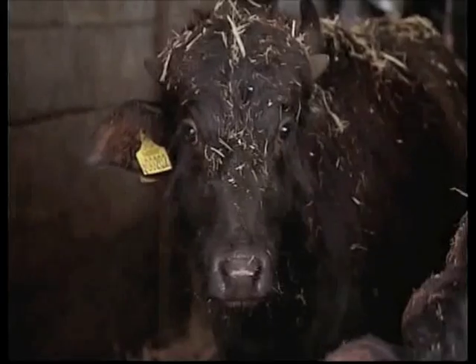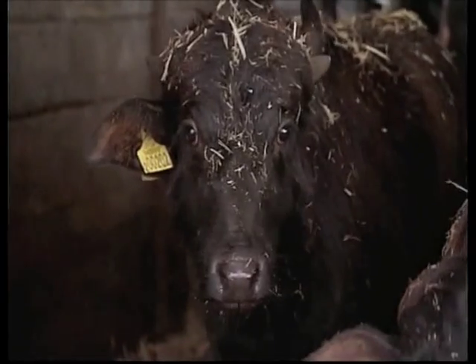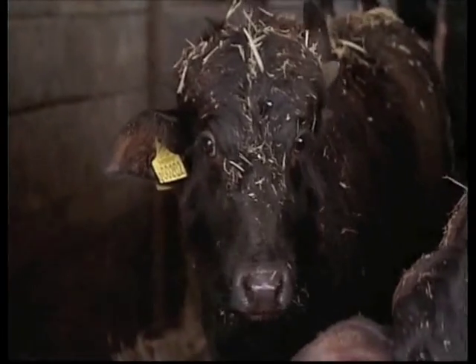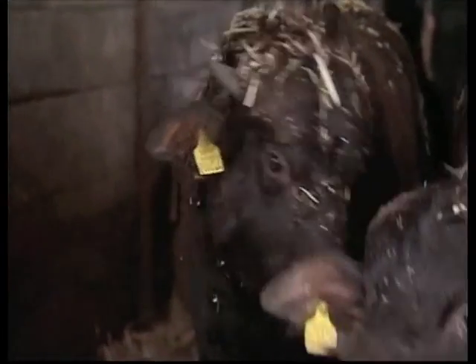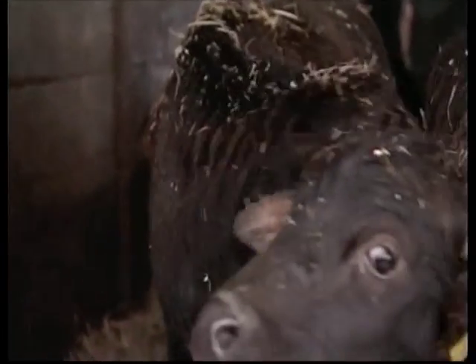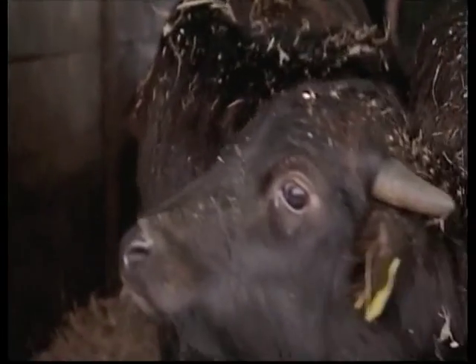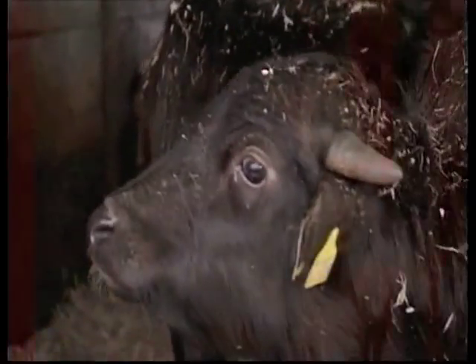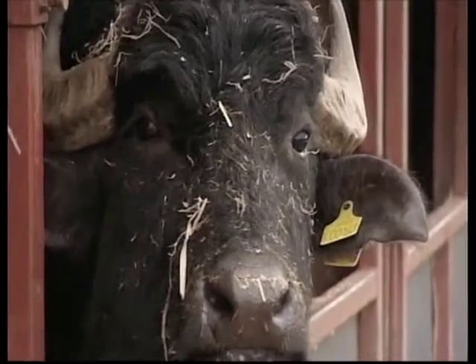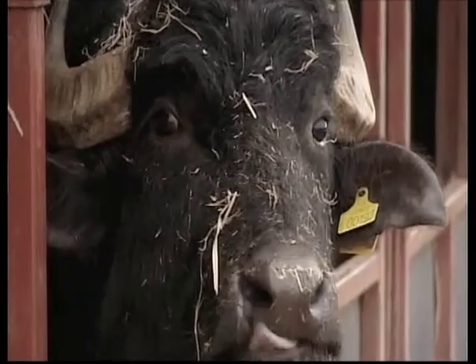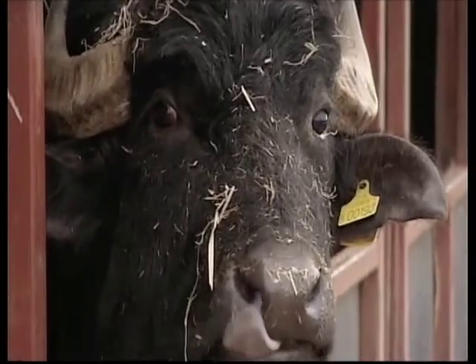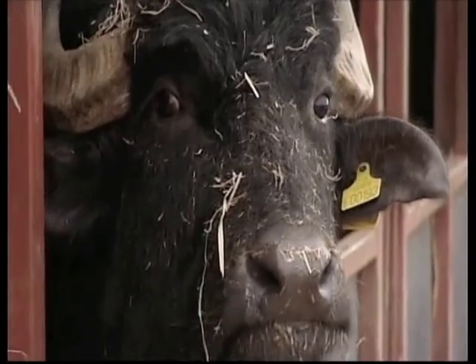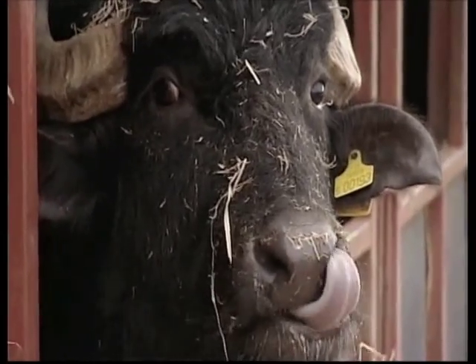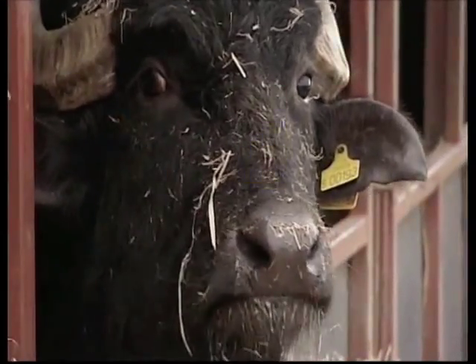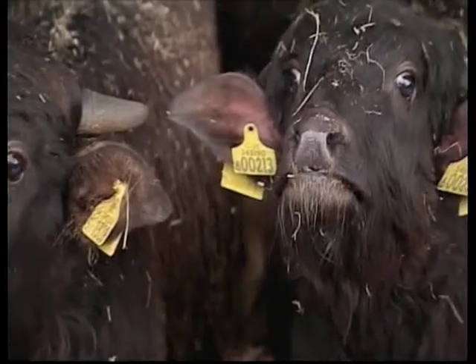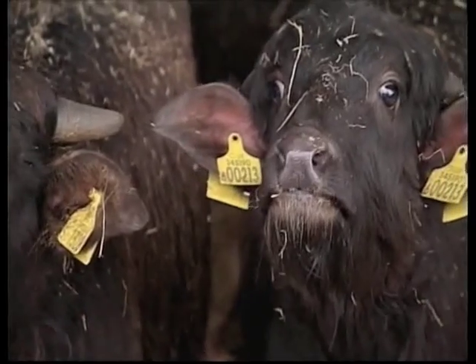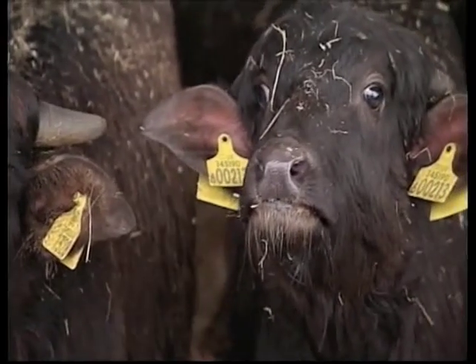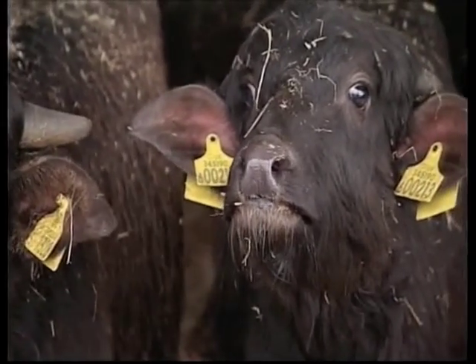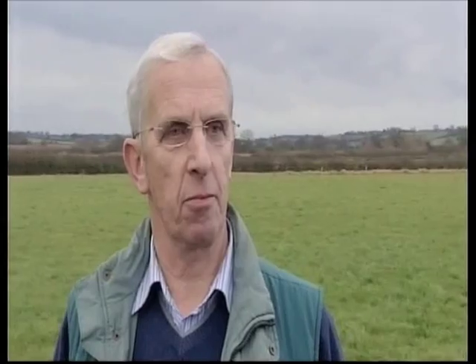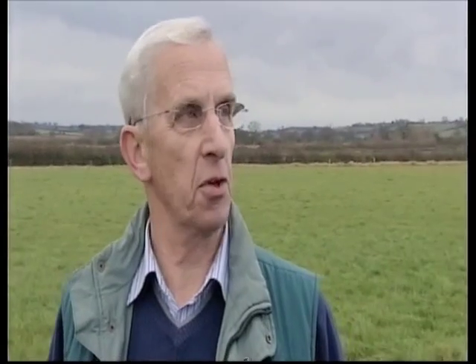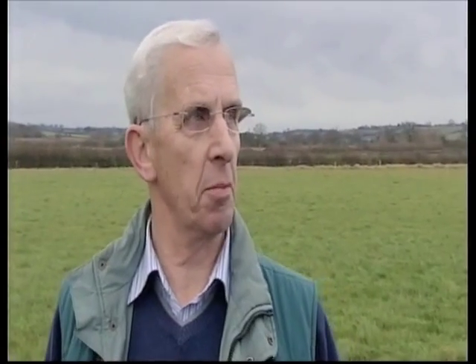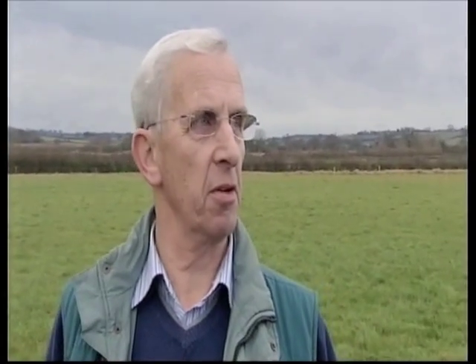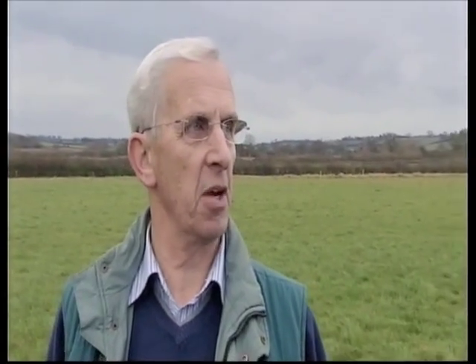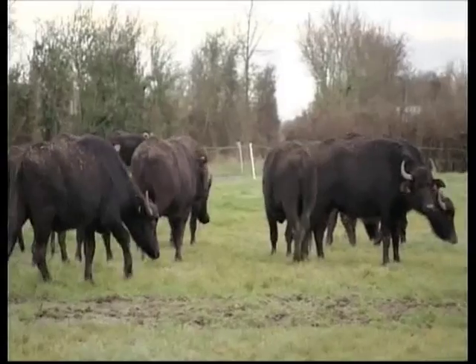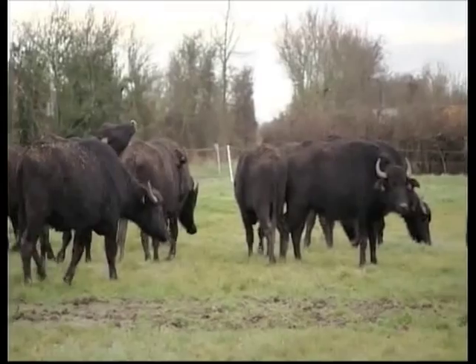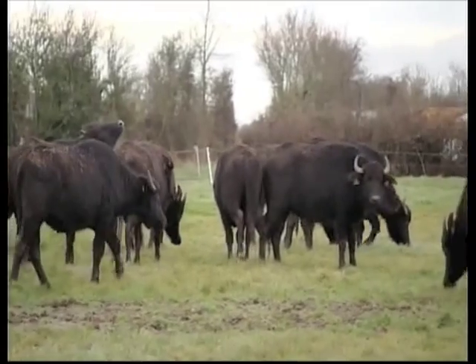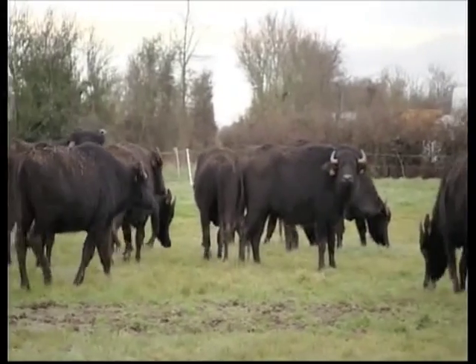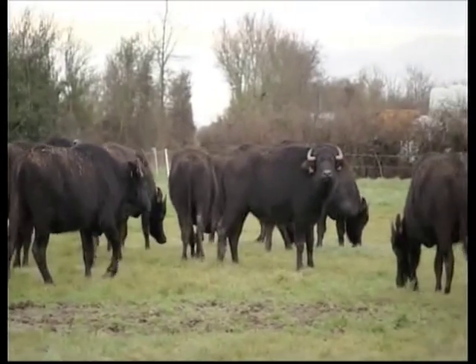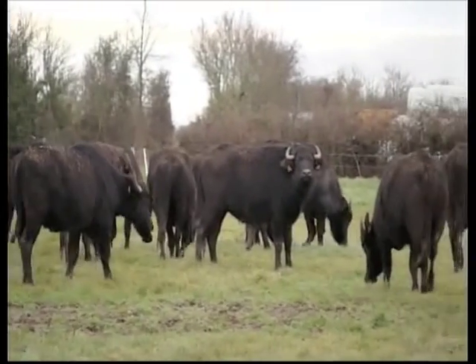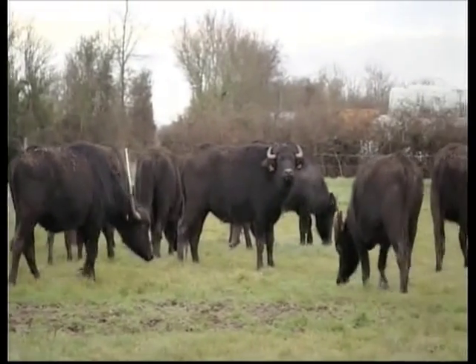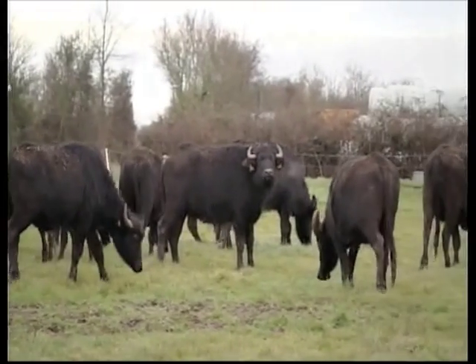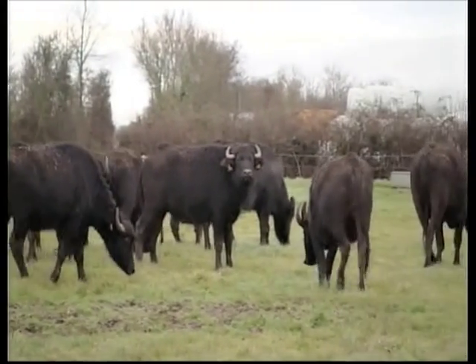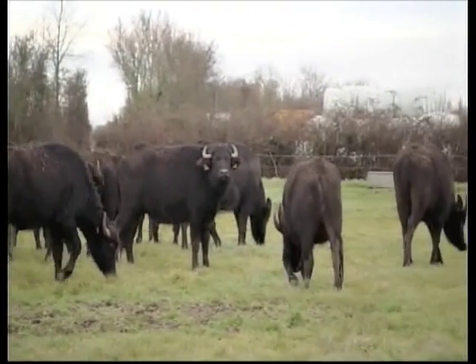What made you go for water buffalo? Originally I bought them with the intention of milking them to make mozzarella cheese. I've been a dairy farmer all my life, up until about 13 years ago. We bought 22 and a bull, reared them up, and gone from there — now we've got just about 200.